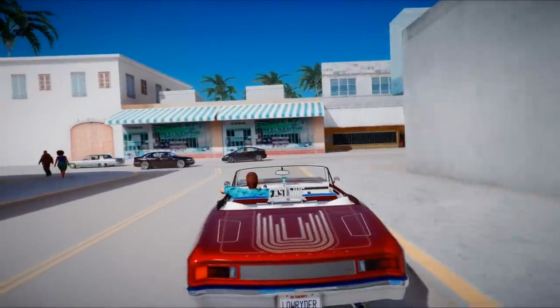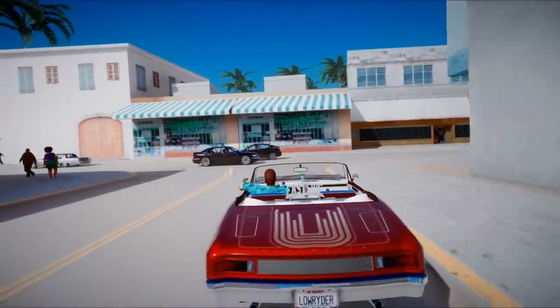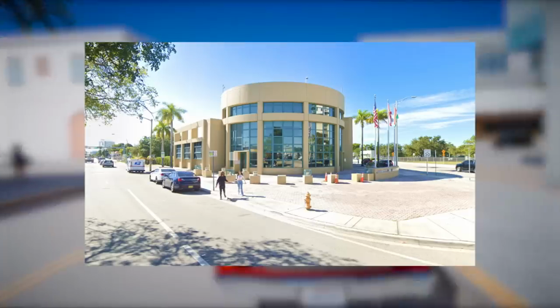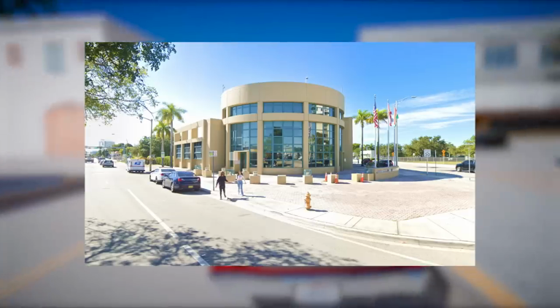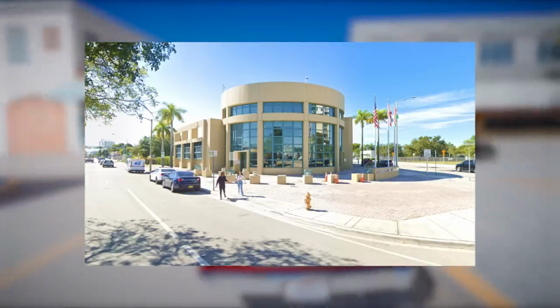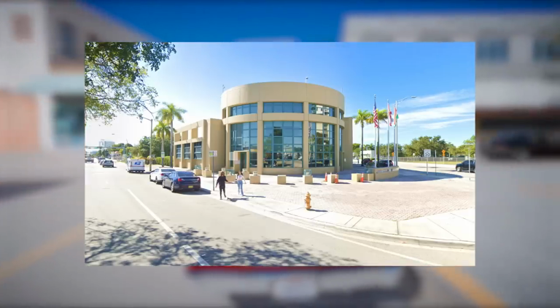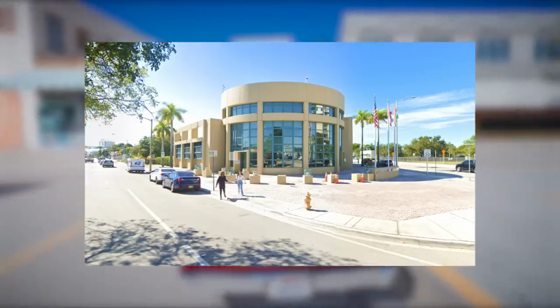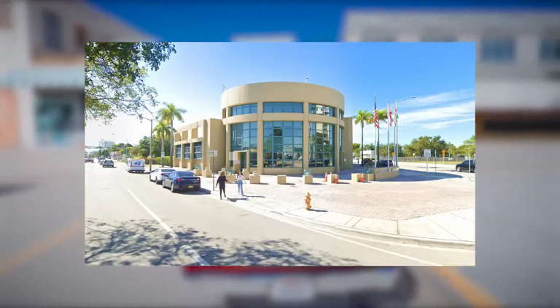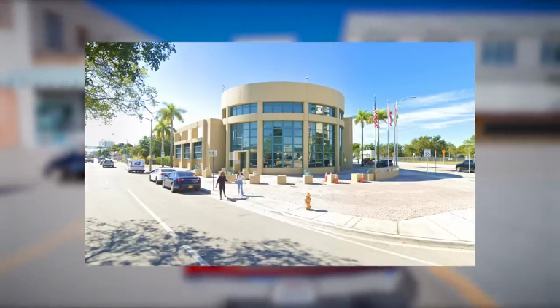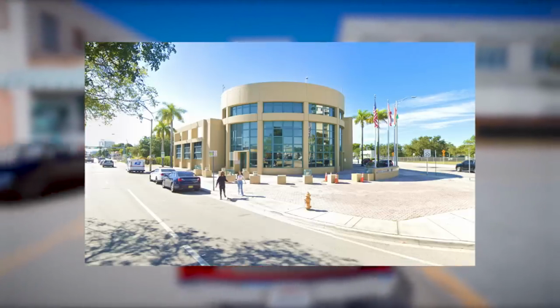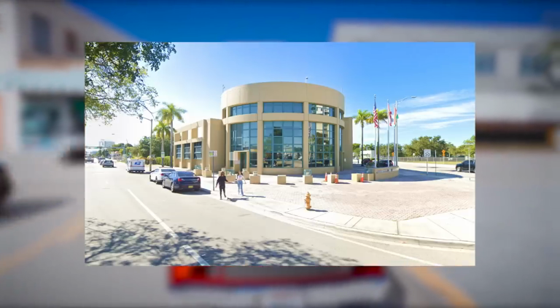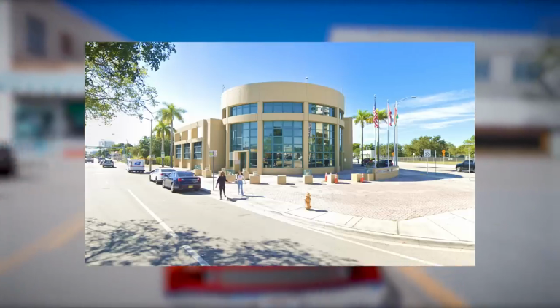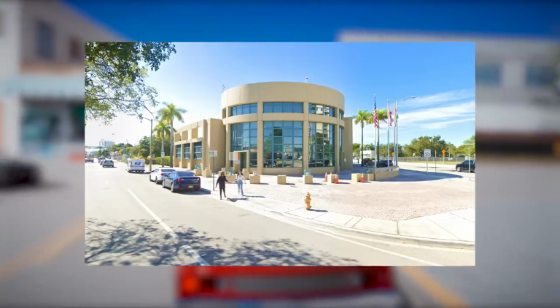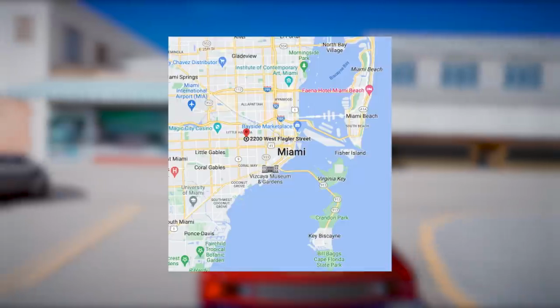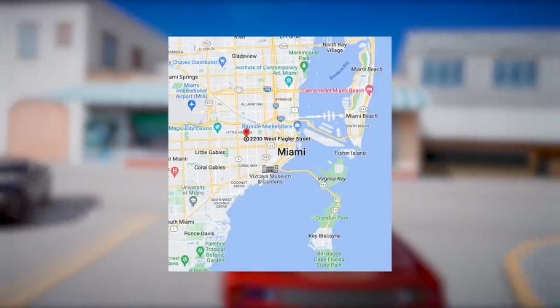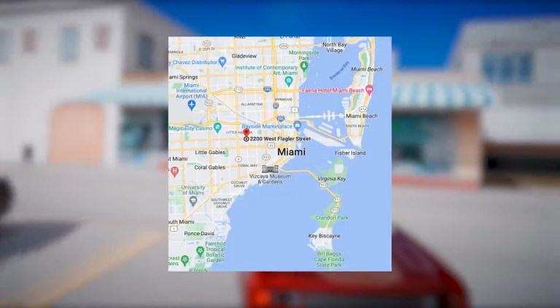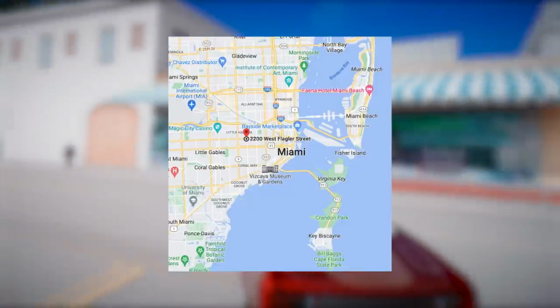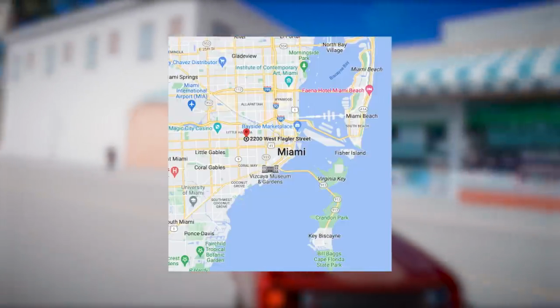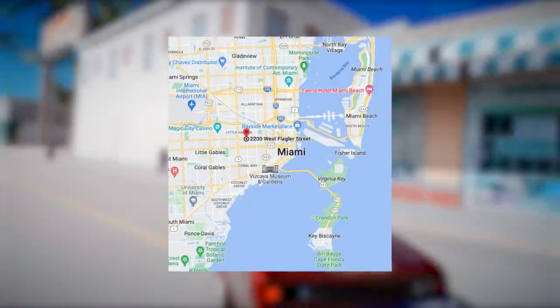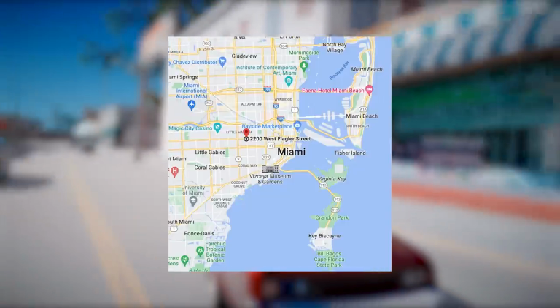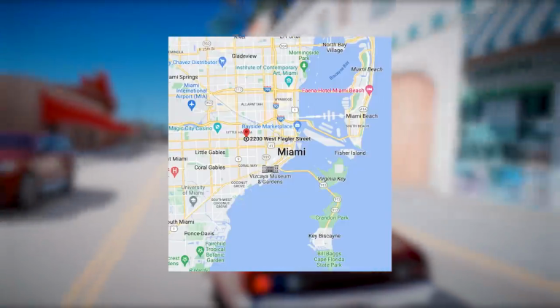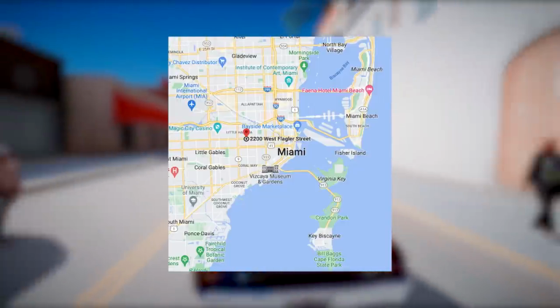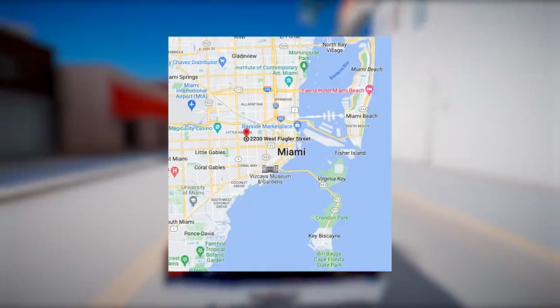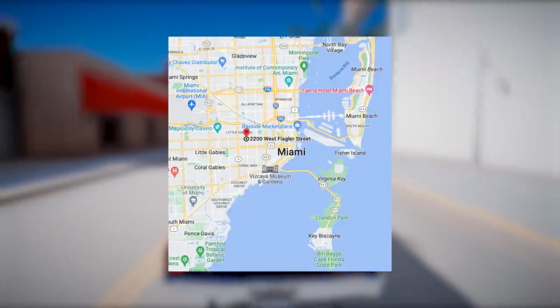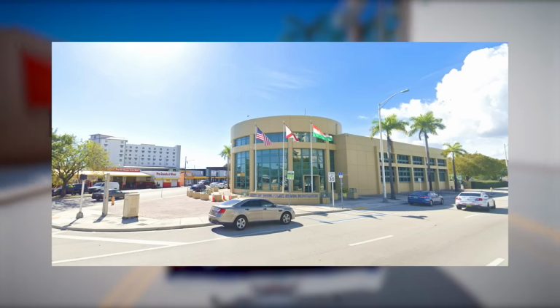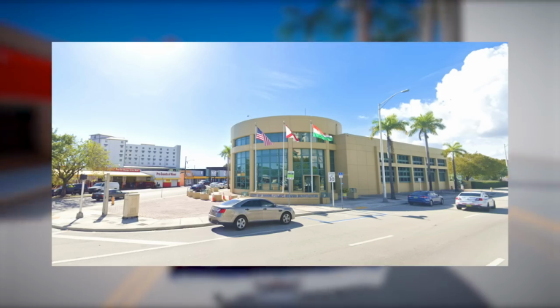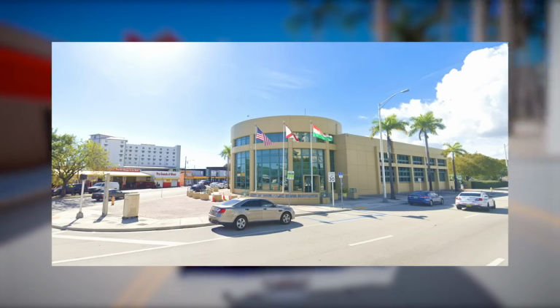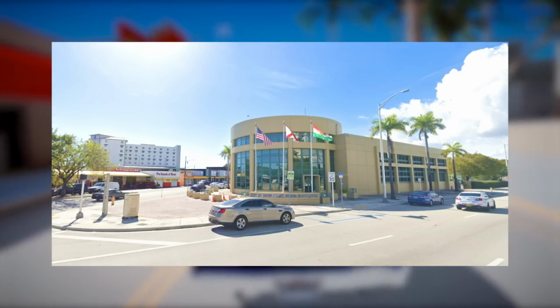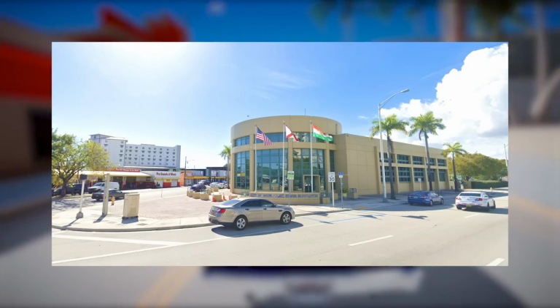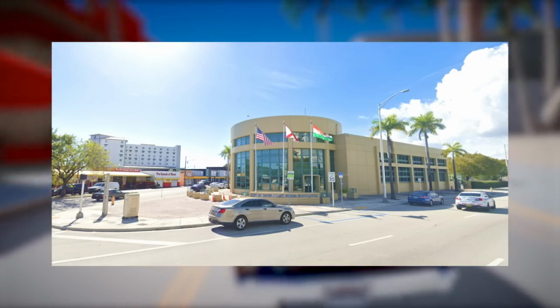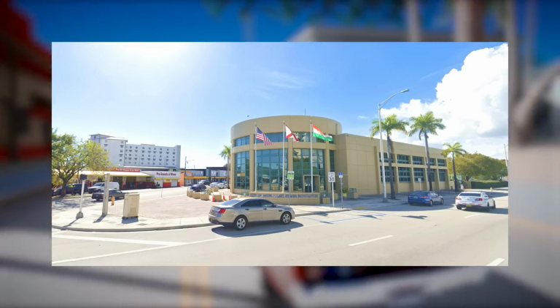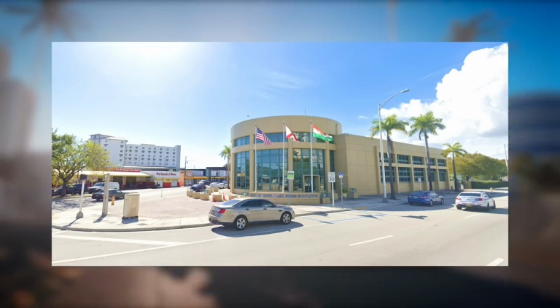Moving along, we encounter the Miami Police Station, a prominent building that was also spotted in the leaks. Situated in central Miami, adjacent to the airport, this facility is likely to play a significant role in the game's storyline and missions.